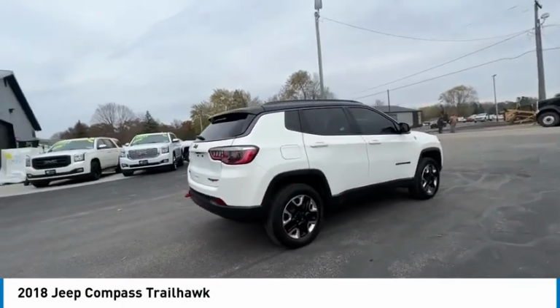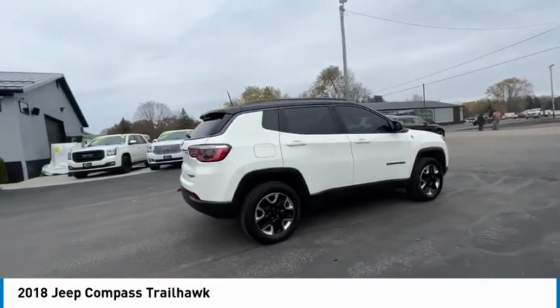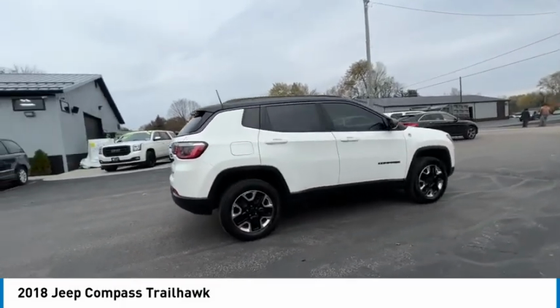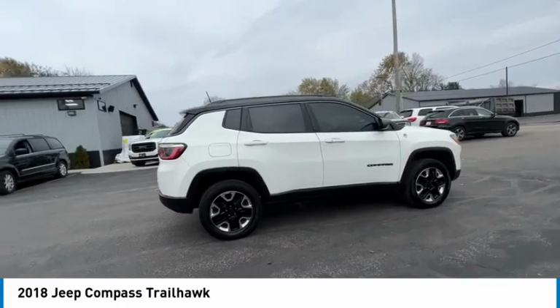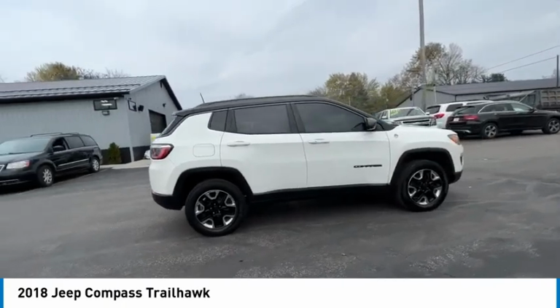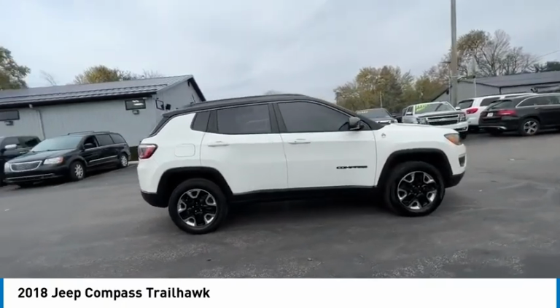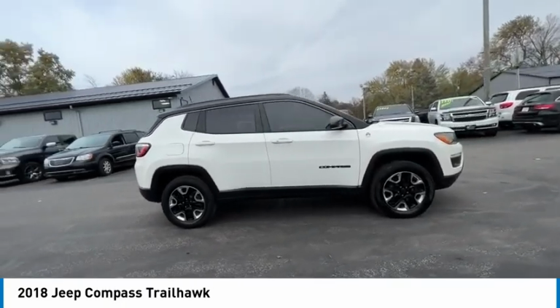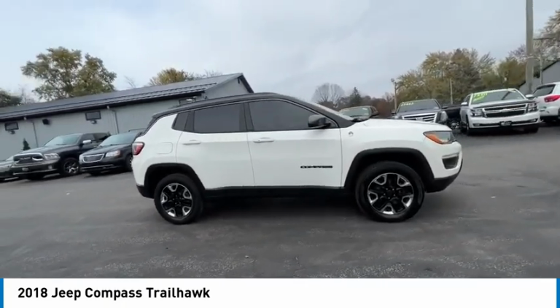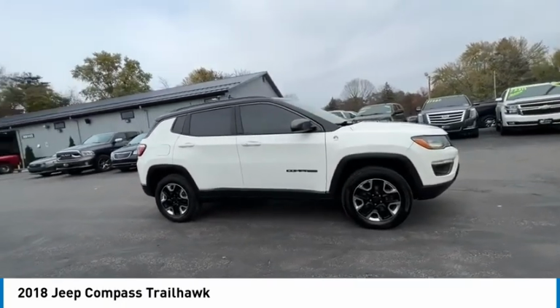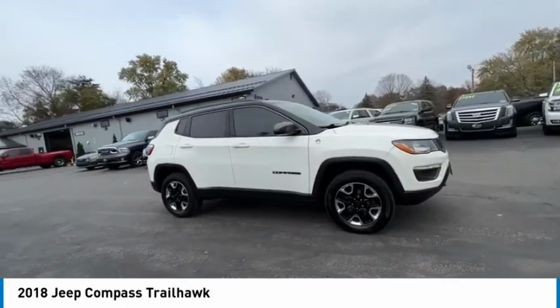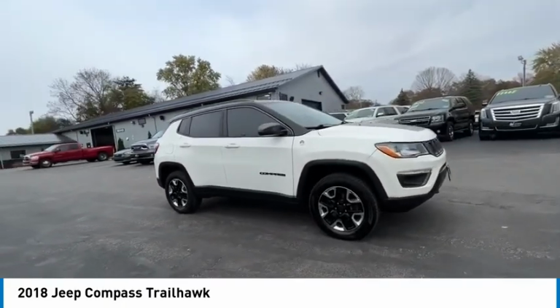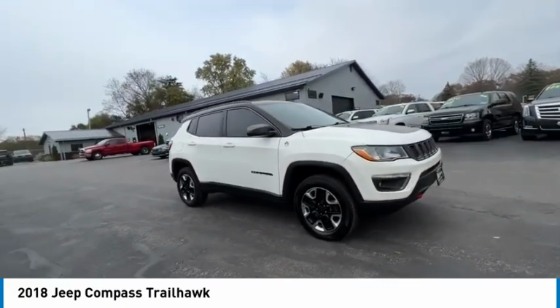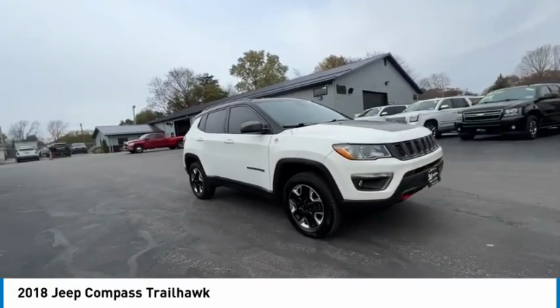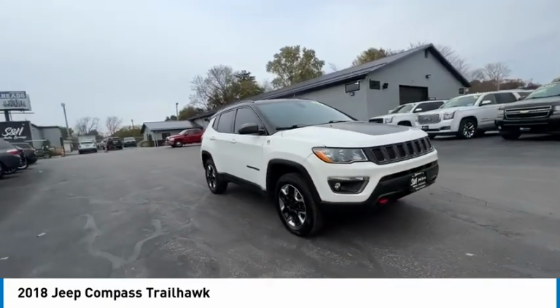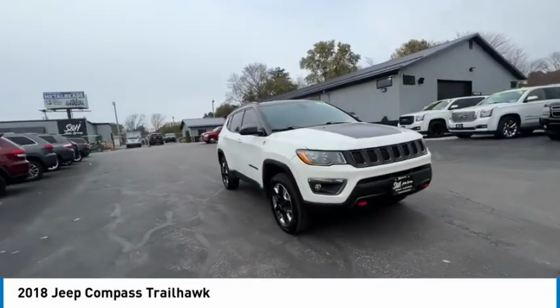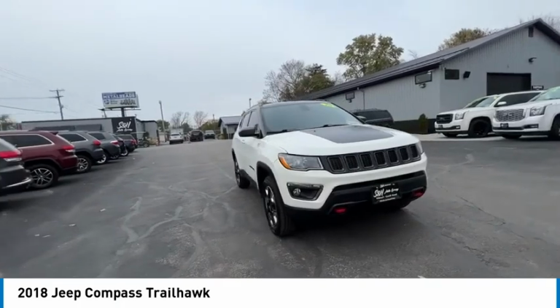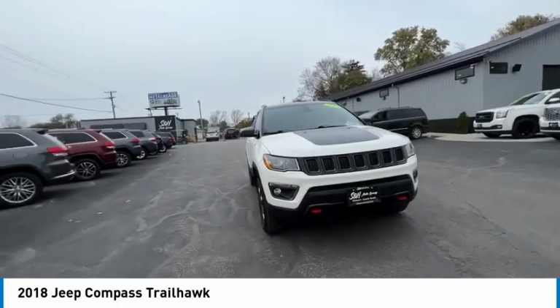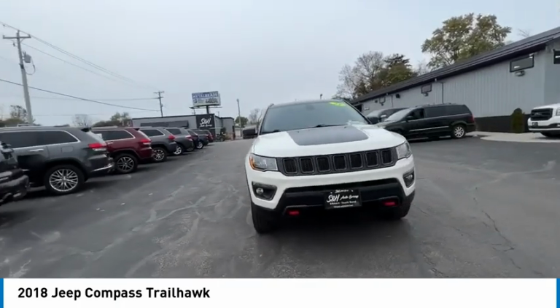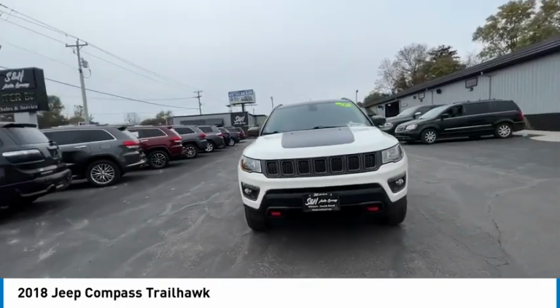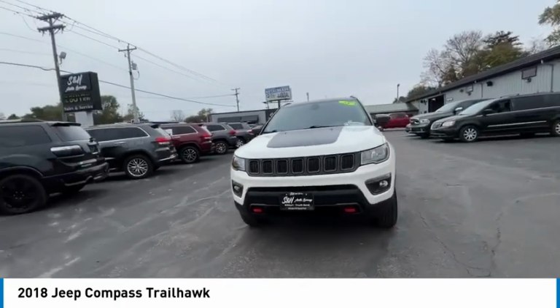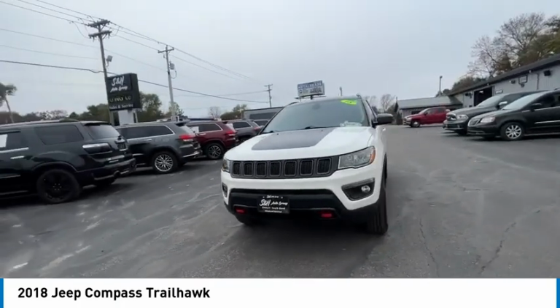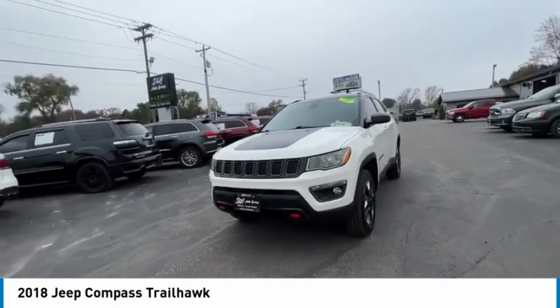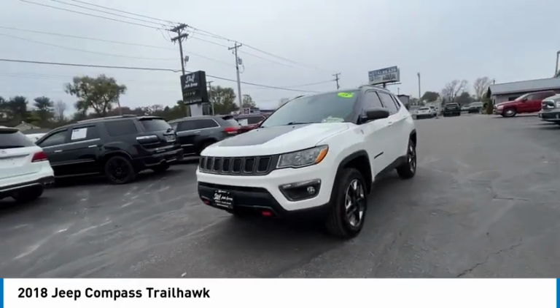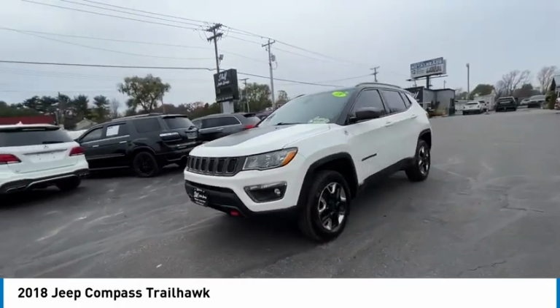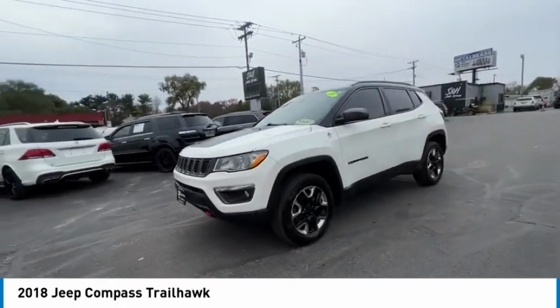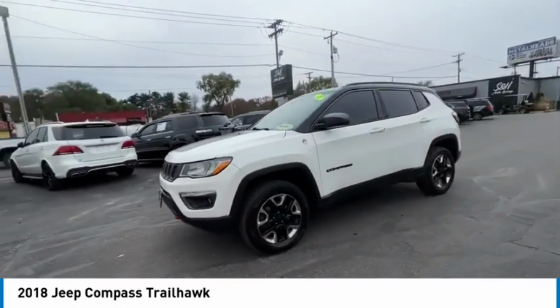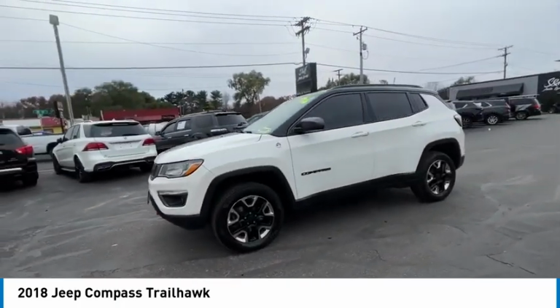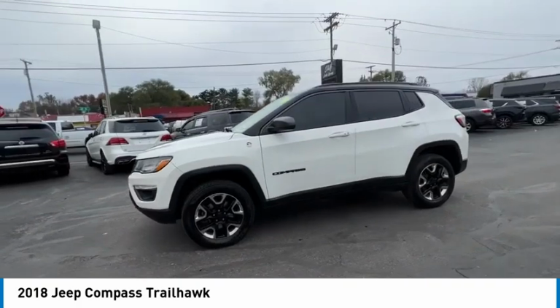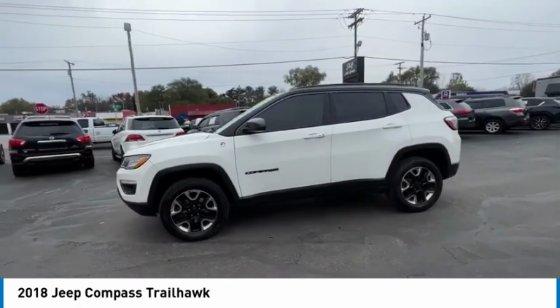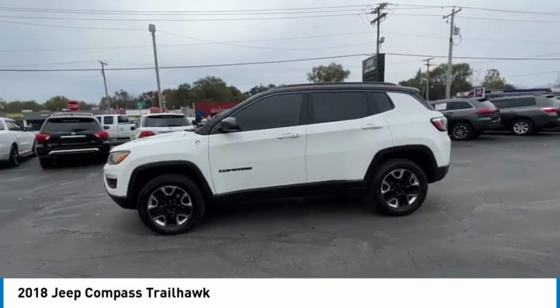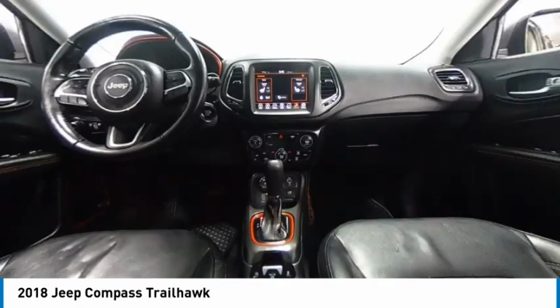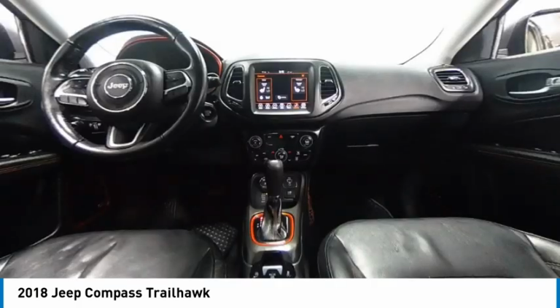It features electronic variable valve timing that continually changes the torque curve, bringing more versatility to the 165 peak pound-feet of torque and more capability to the 172 peak horsepower, and is priced below $20,000.